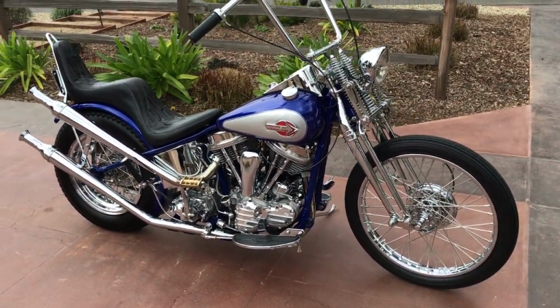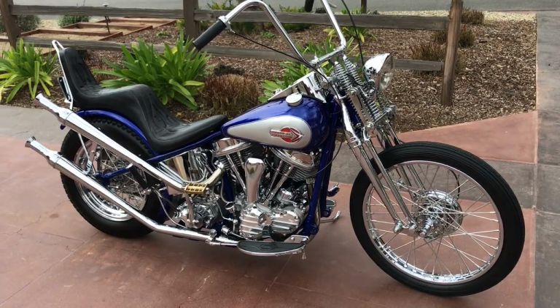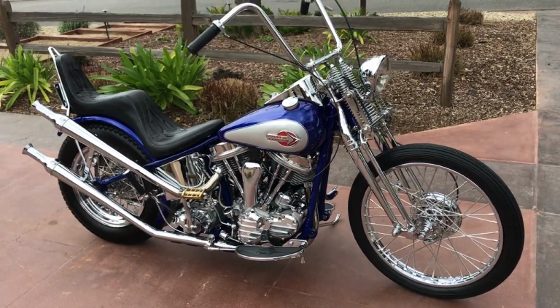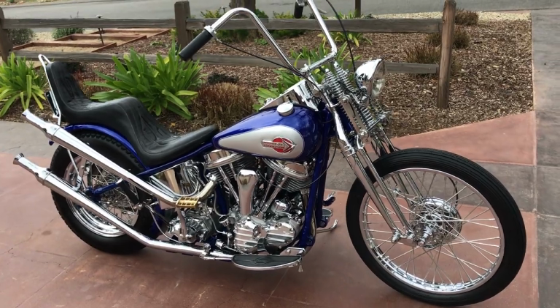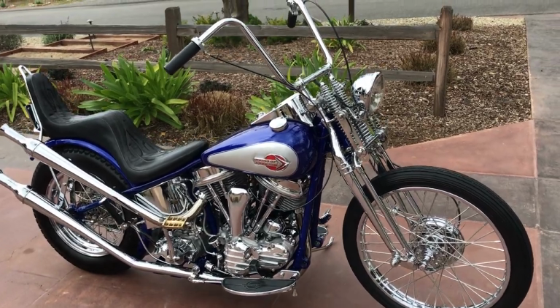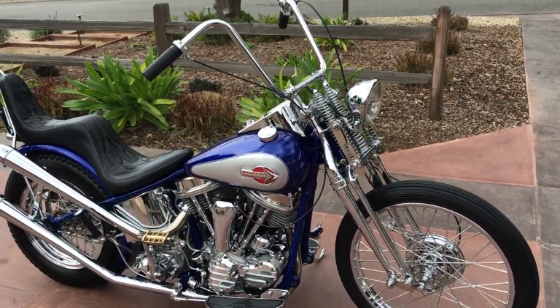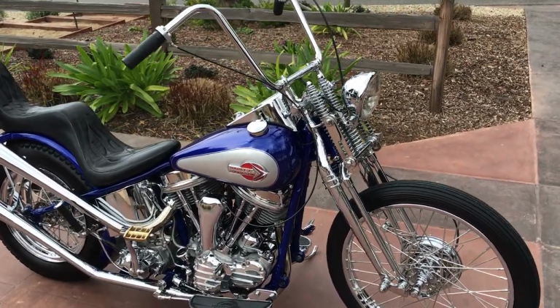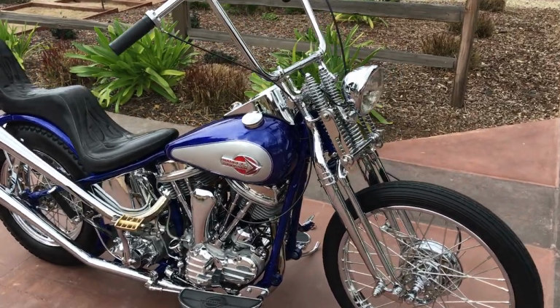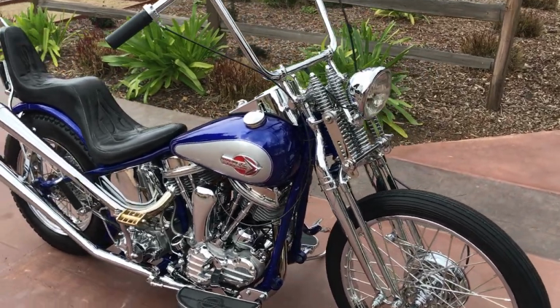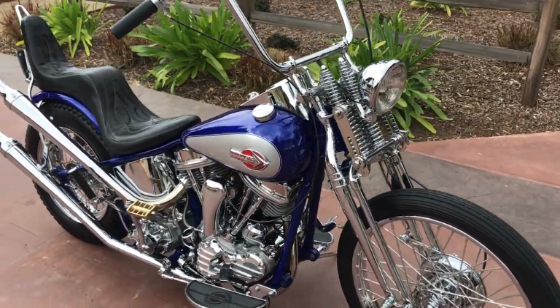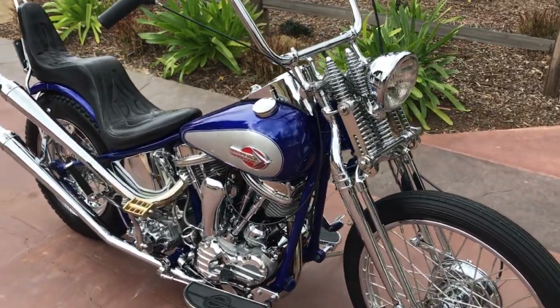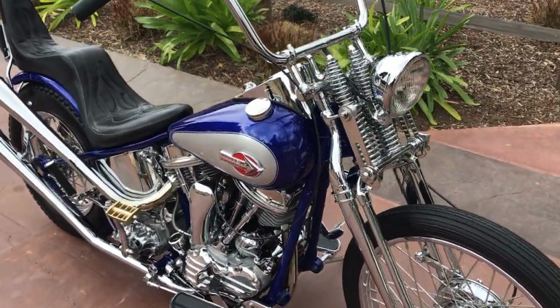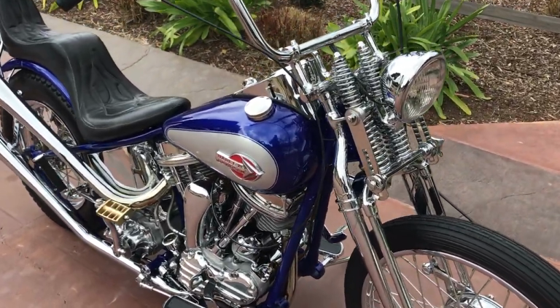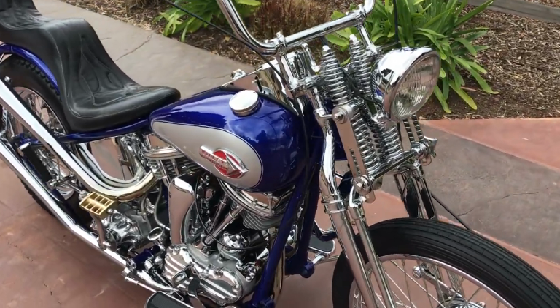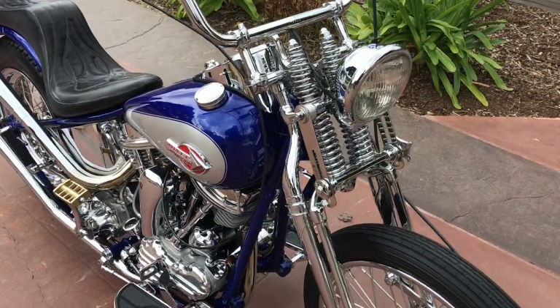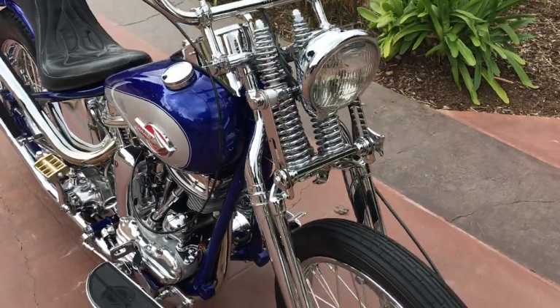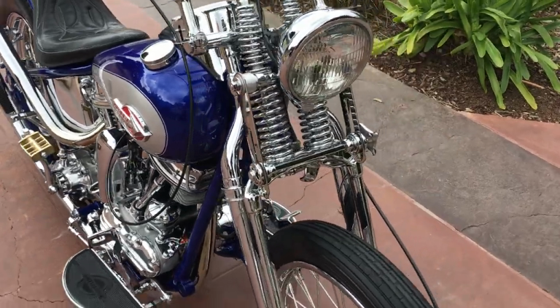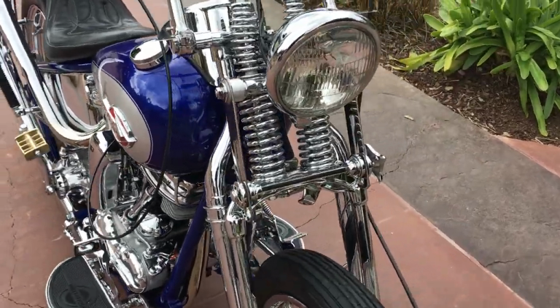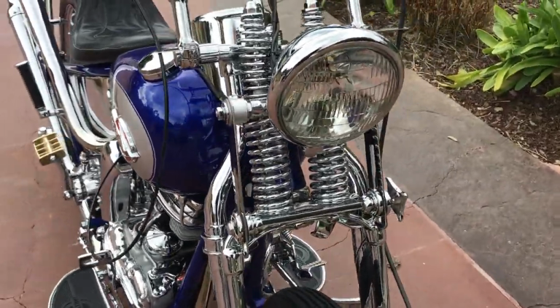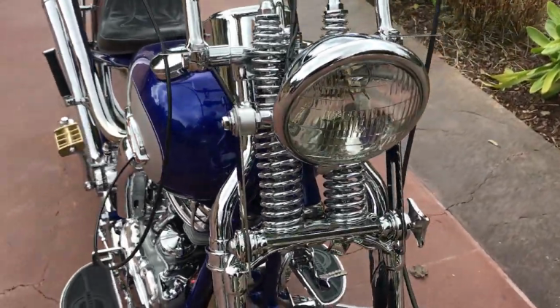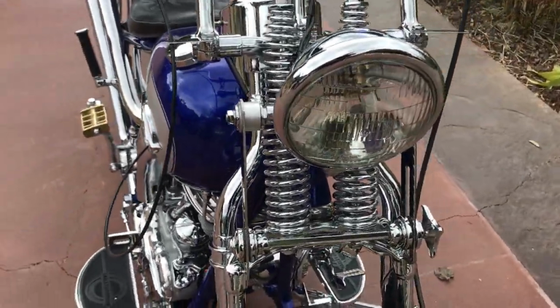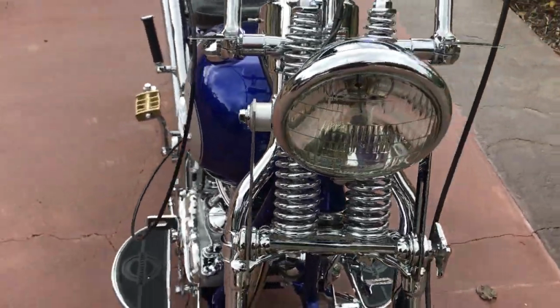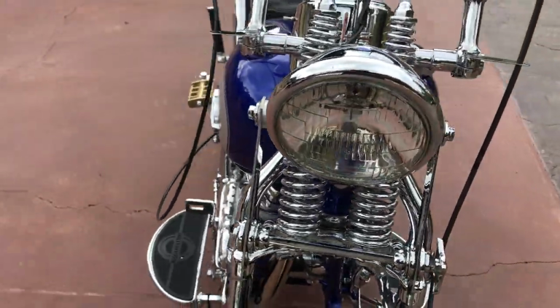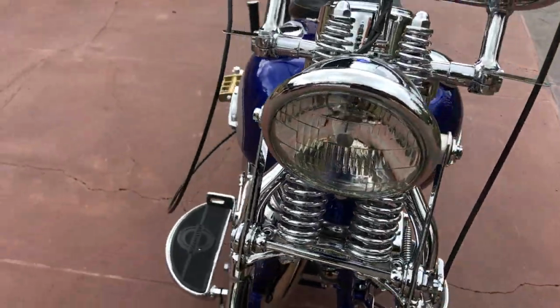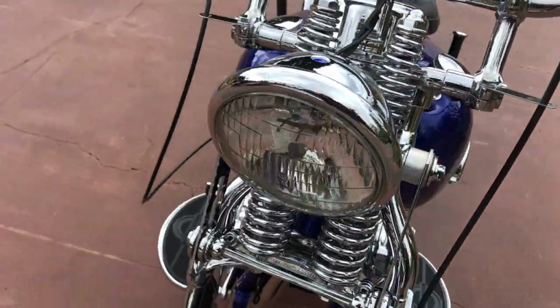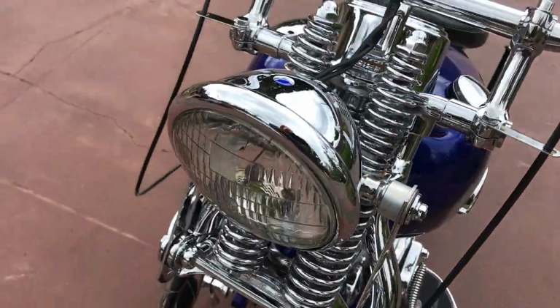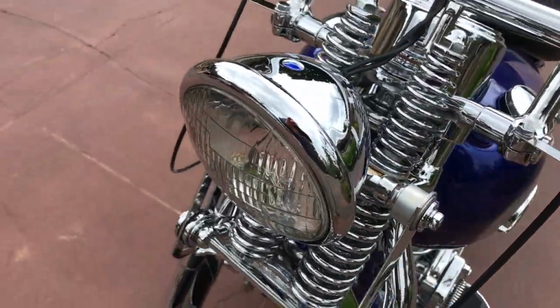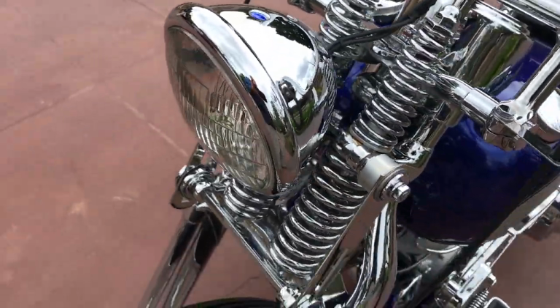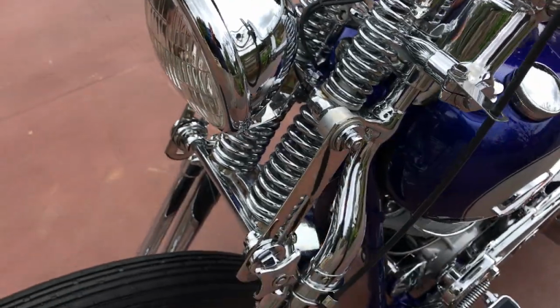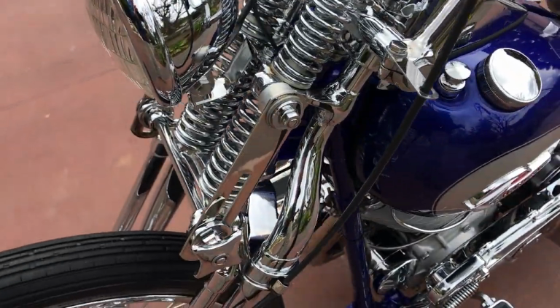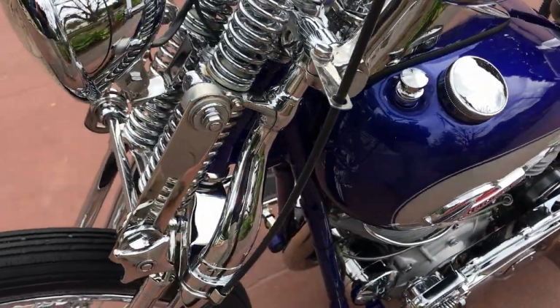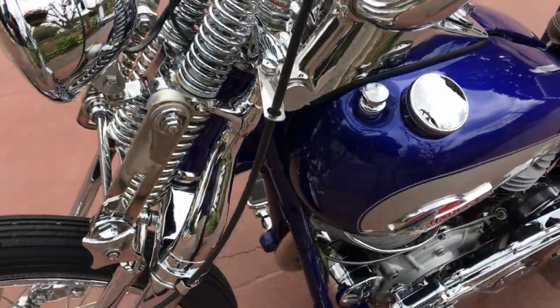This motorcycle, along with many others, can be viewed on our website at www.baderinternational.com, or you can call me direct at 805-798-1802 and I'll be happy to speak to you about it.